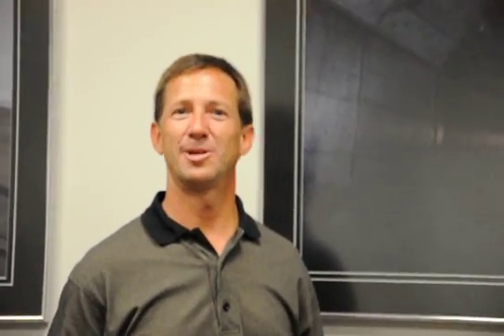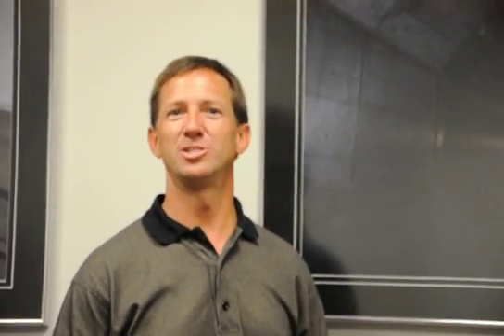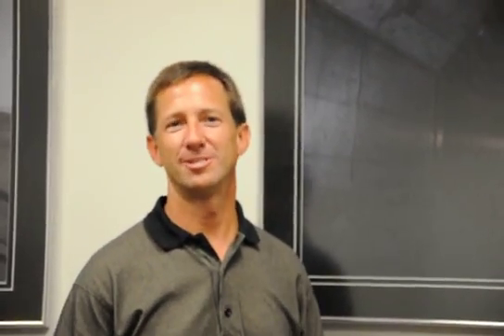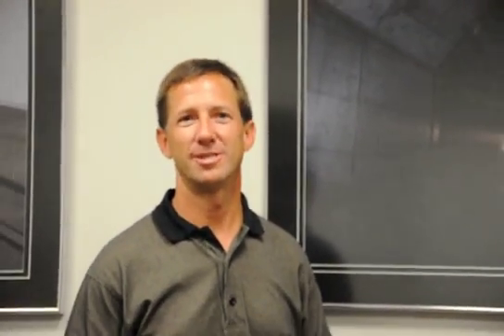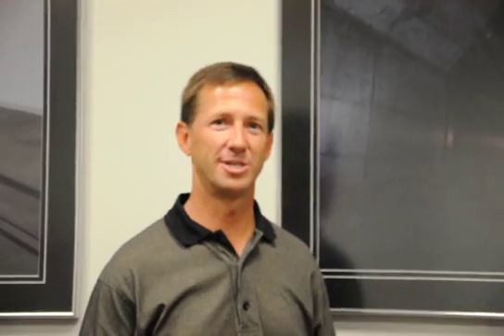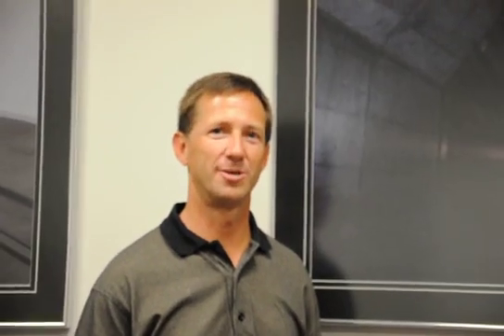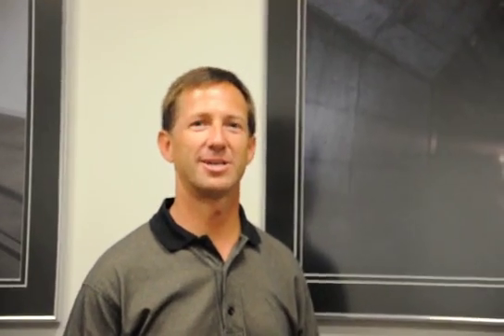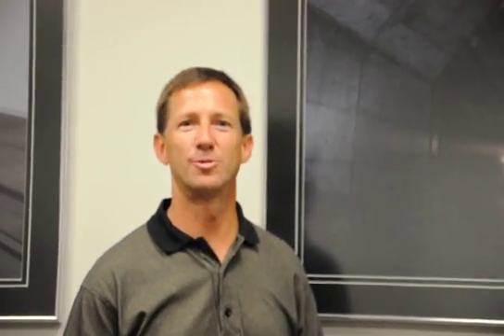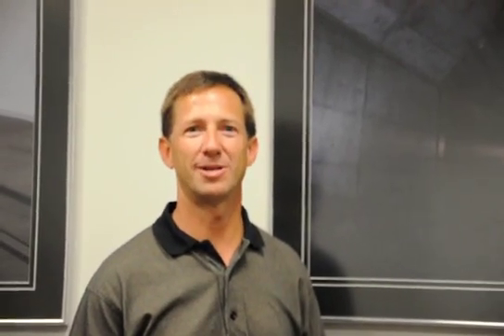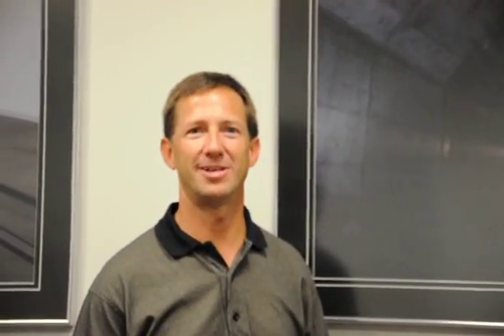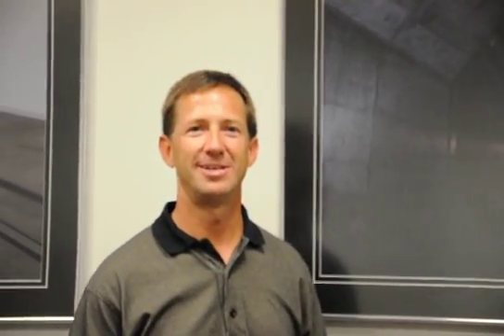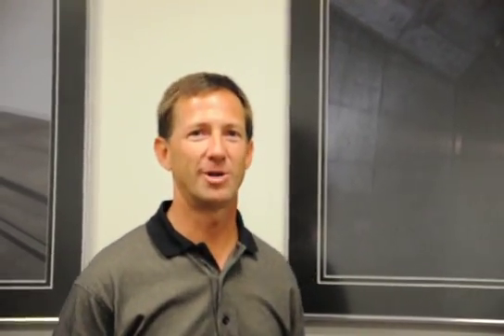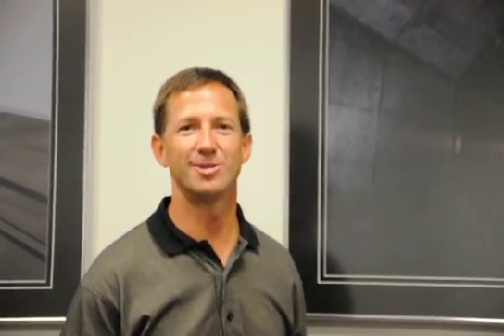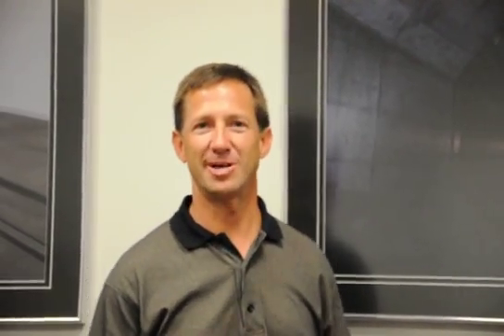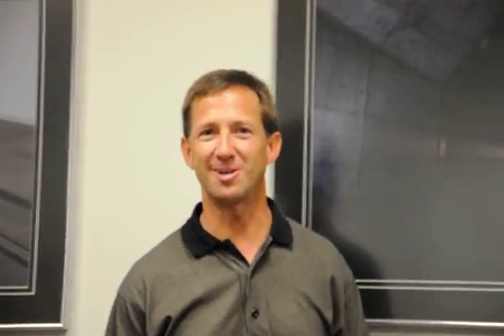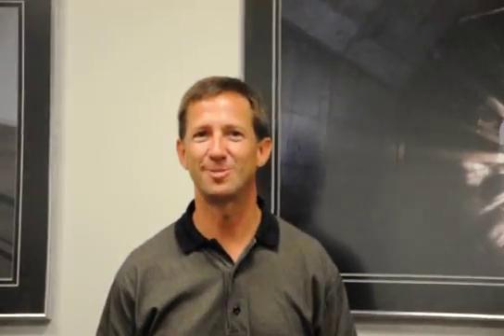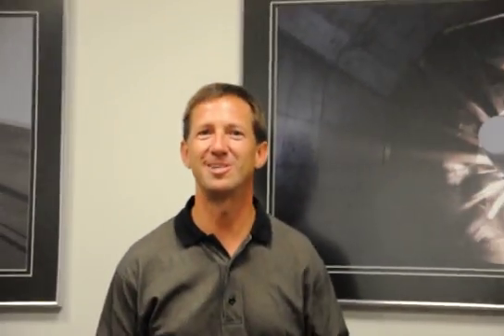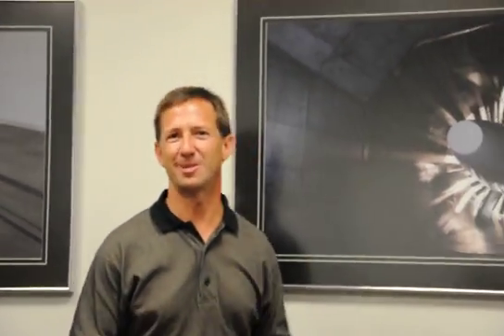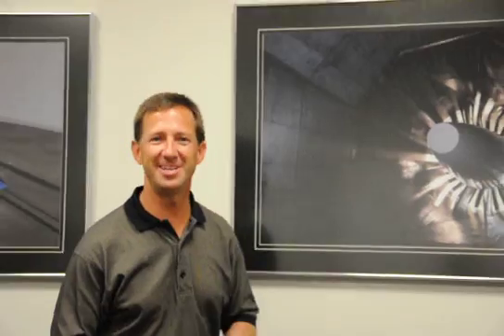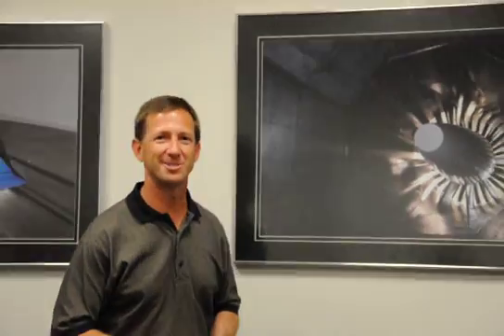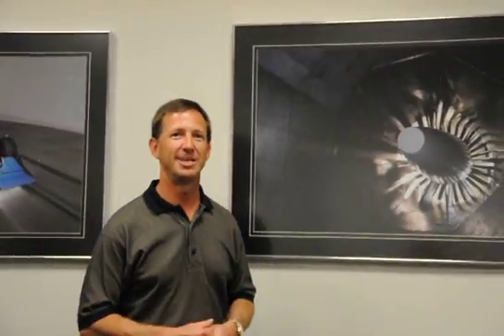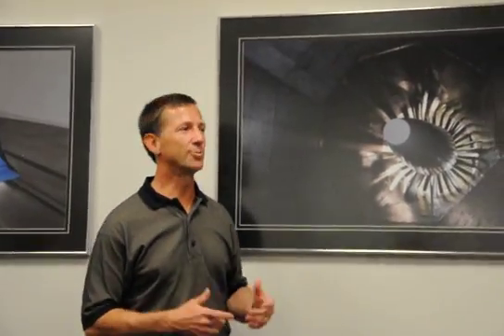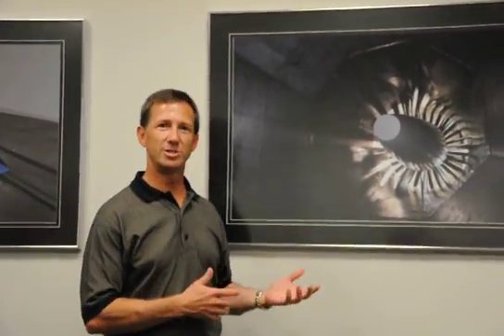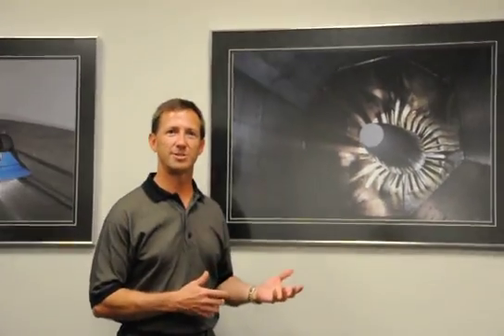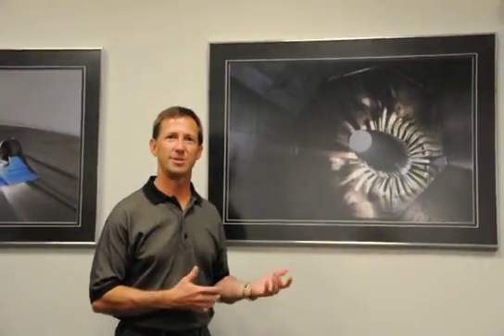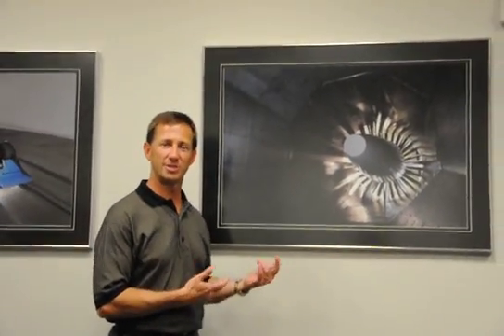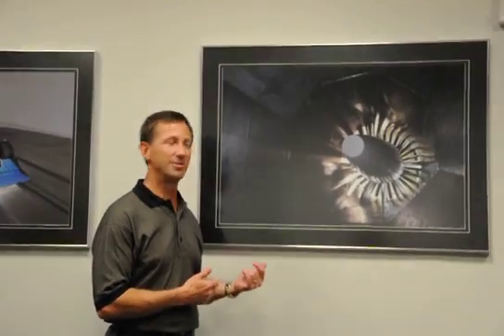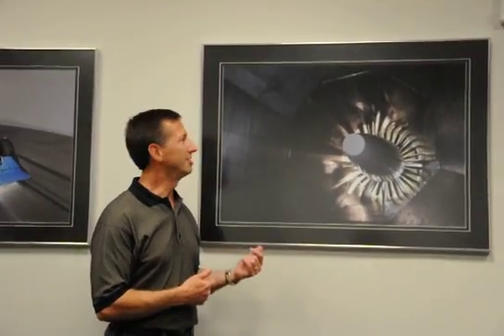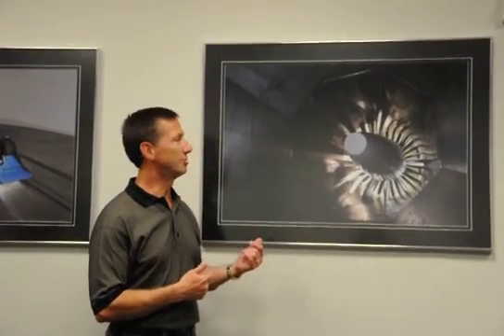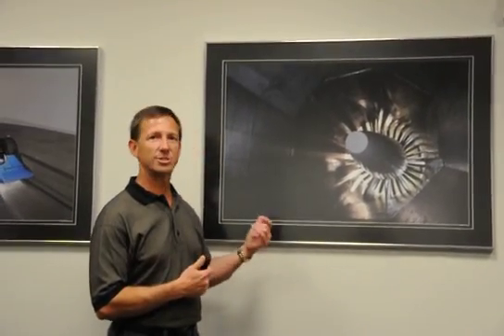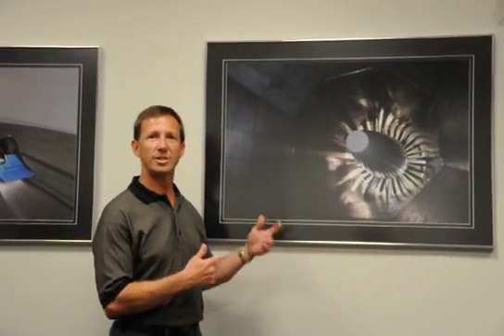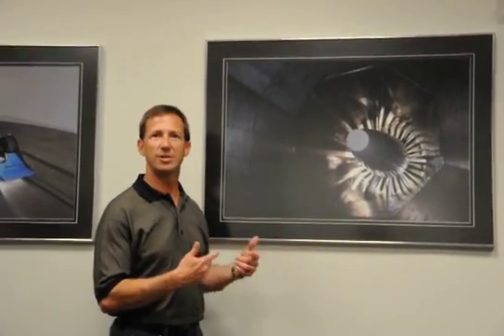We're here at Windshear, a wind tunnel located in Concord, North Carolina. Now, we're not here to talk about stock cars — we're actually here to talk about Indy cars. And the reason we're at Windshear wind tunnel is to actually run the Indy car.